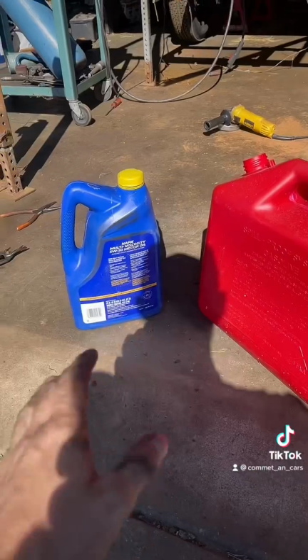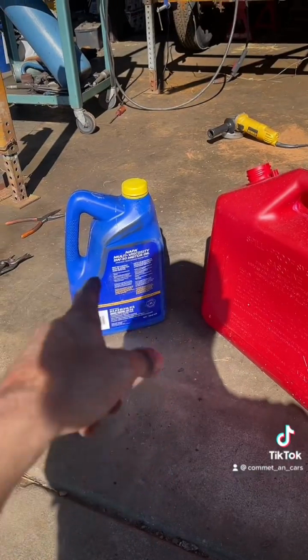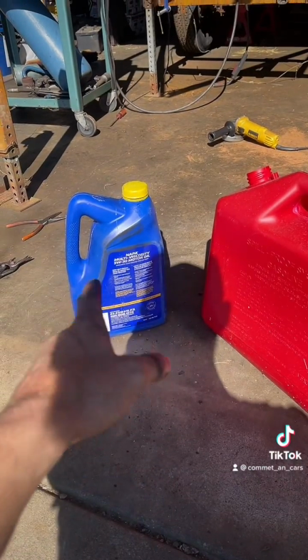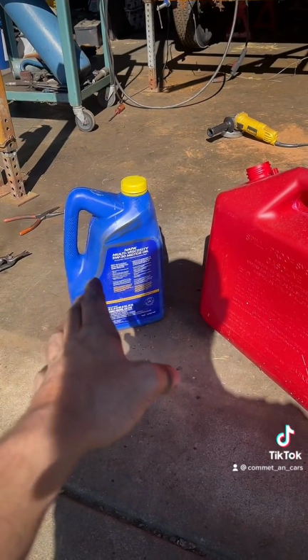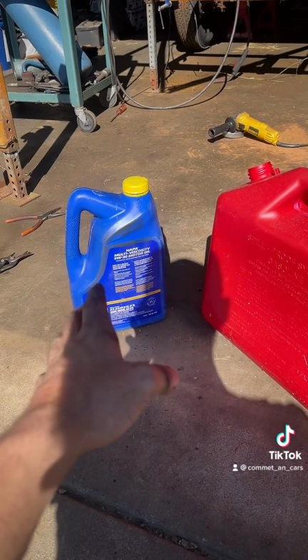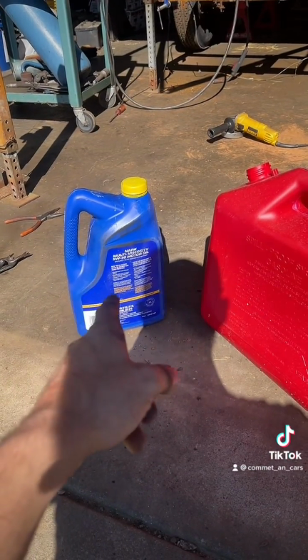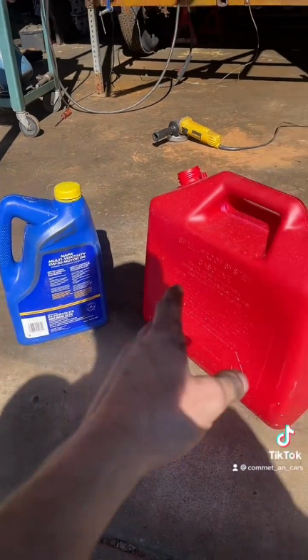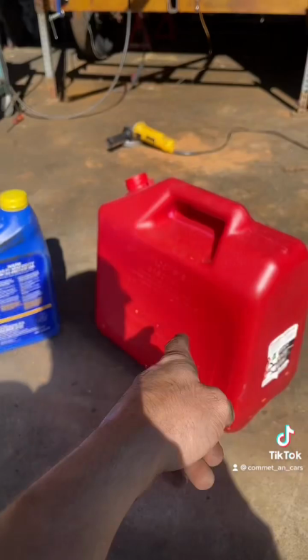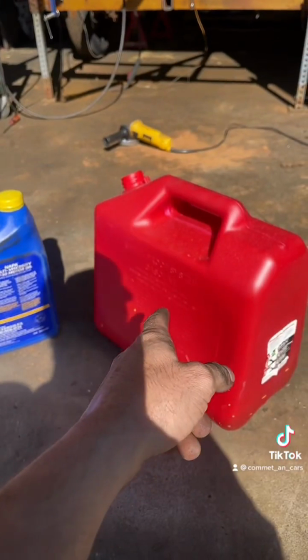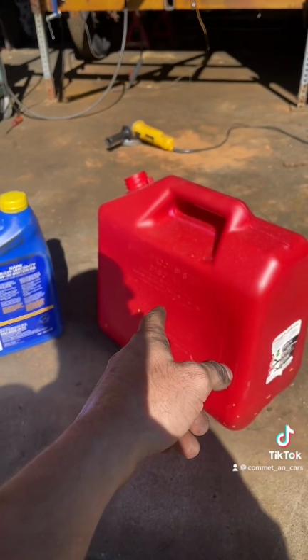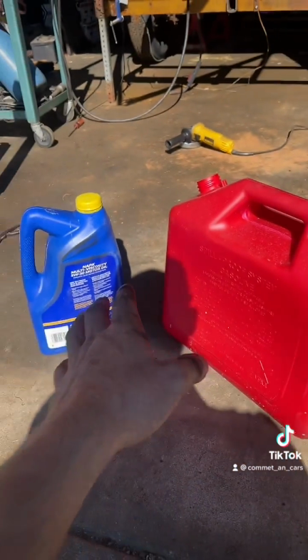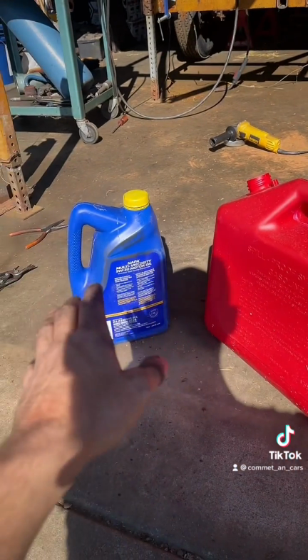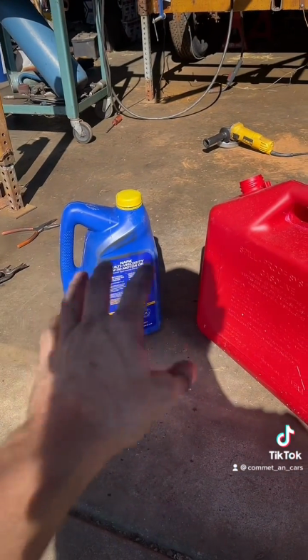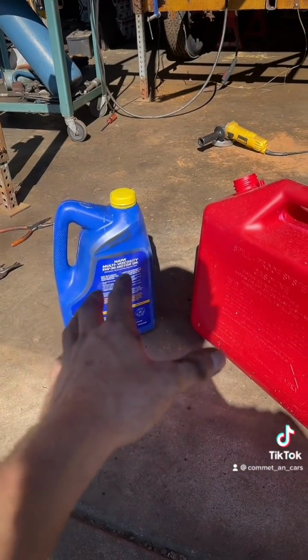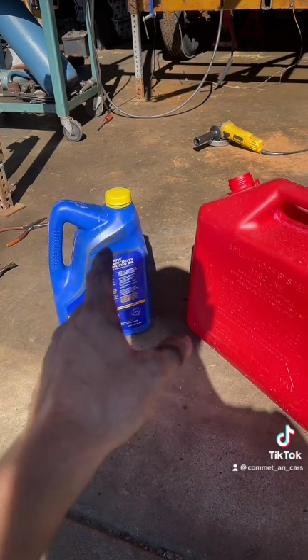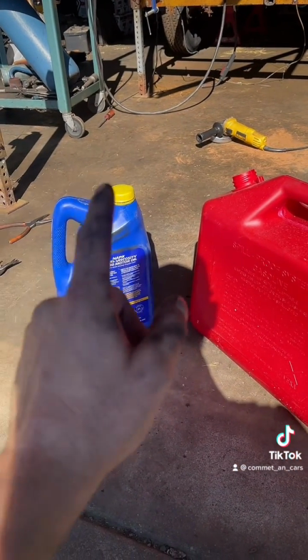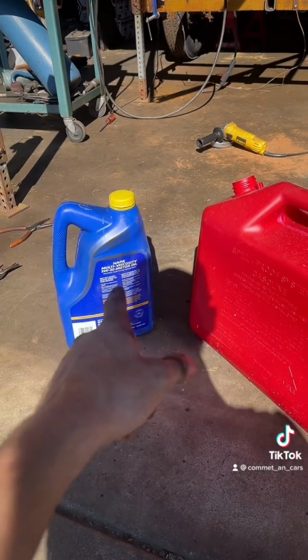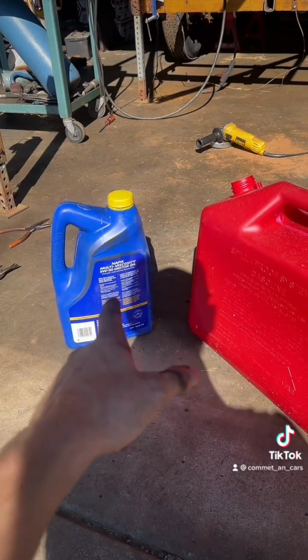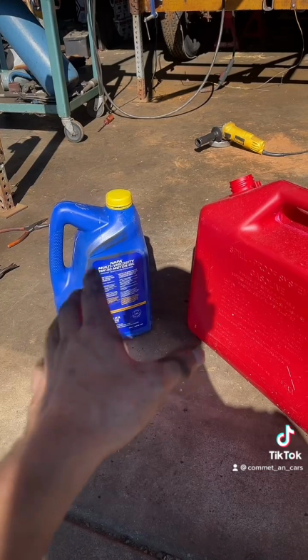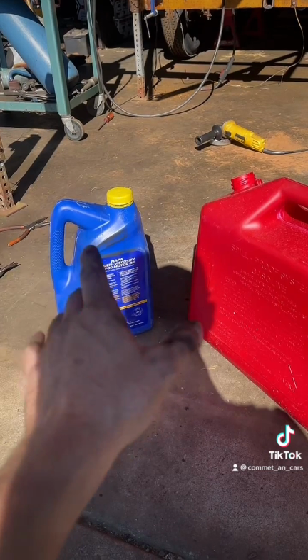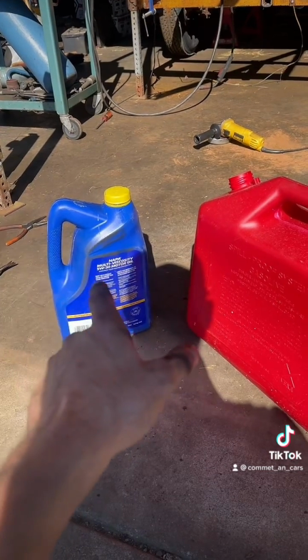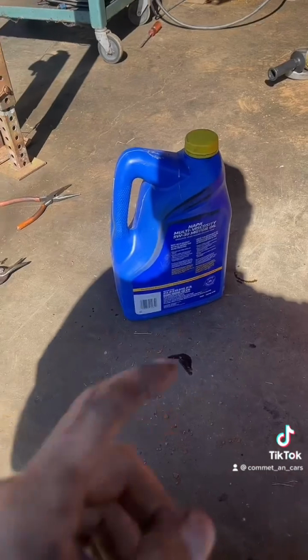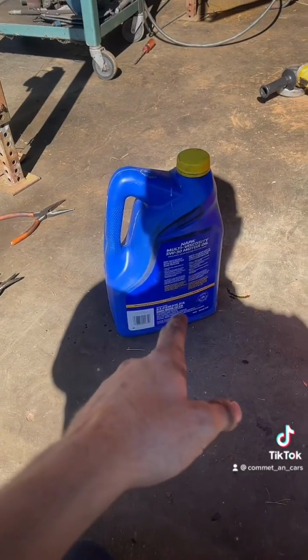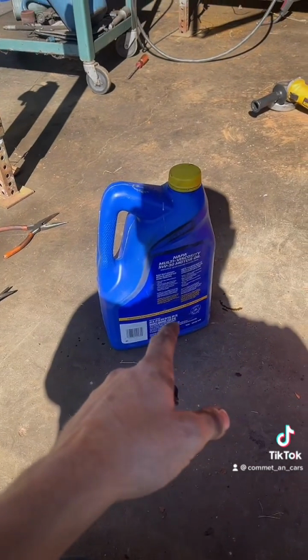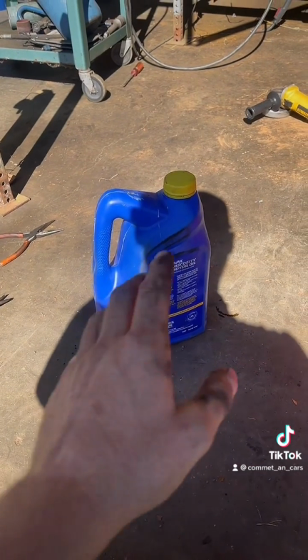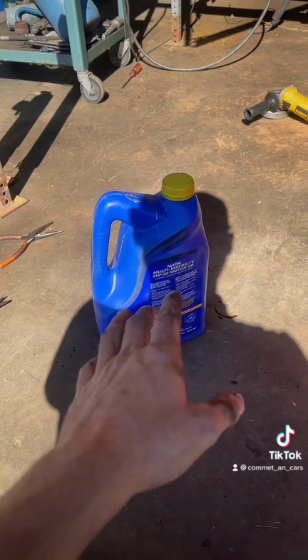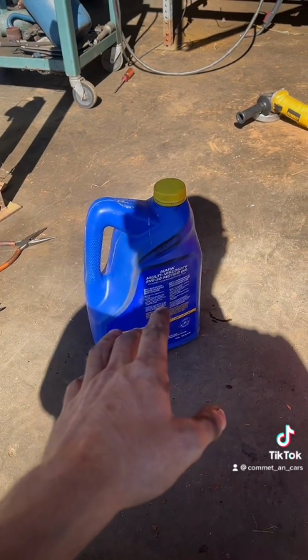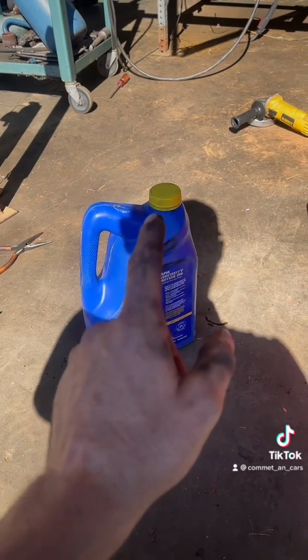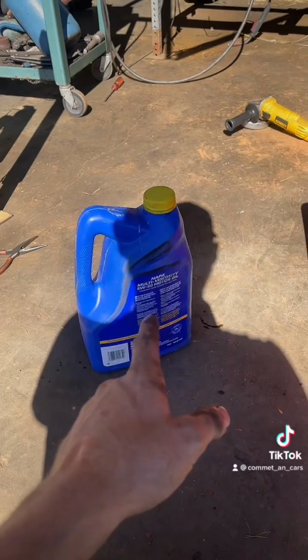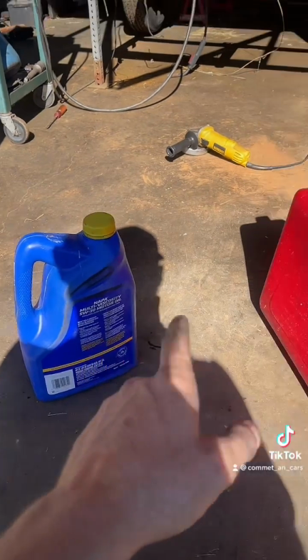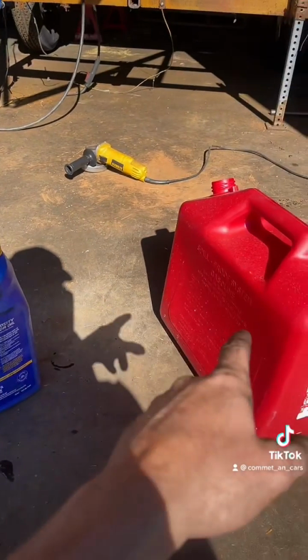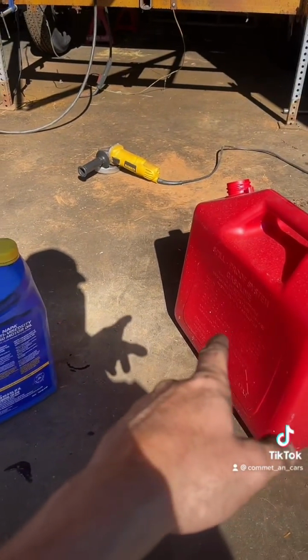I went and got myself about four quarts of used motor oil, and I got myself some gasoline. We're gonna do a nice little mixture here to help thin the motor oil out just a little bit. So we have four quarts of used motor oil and half a quart of stale gas.